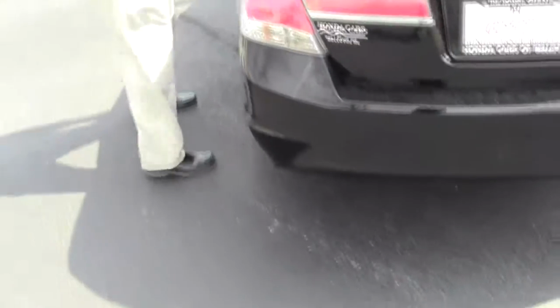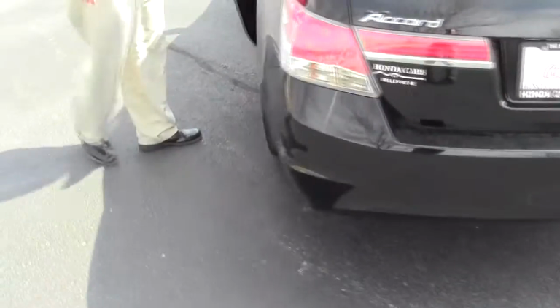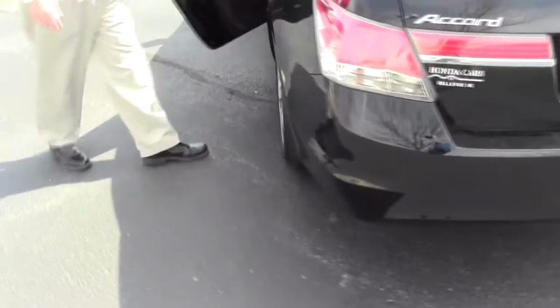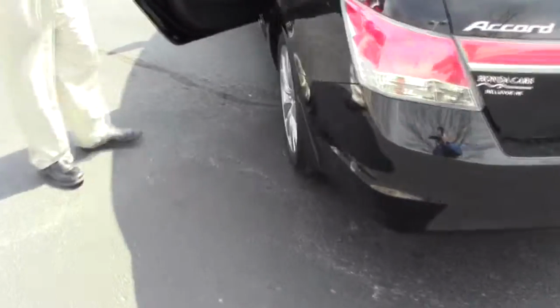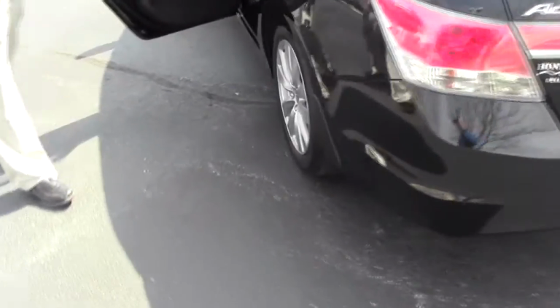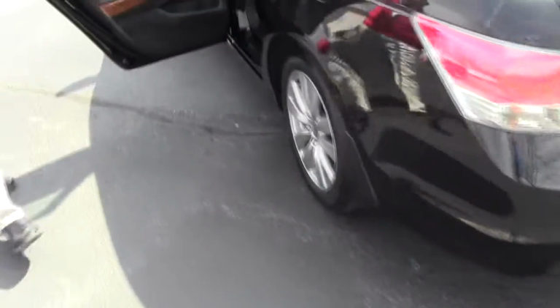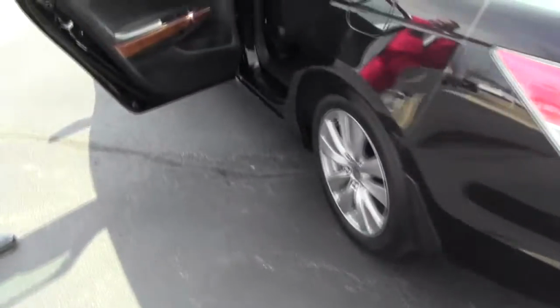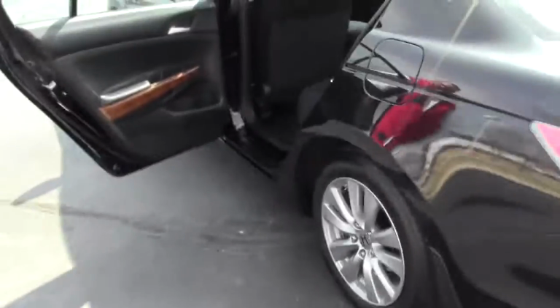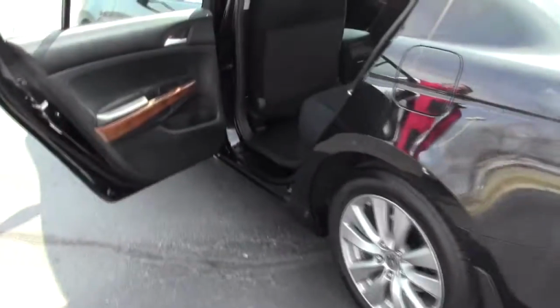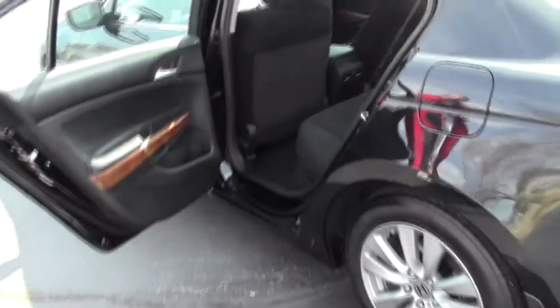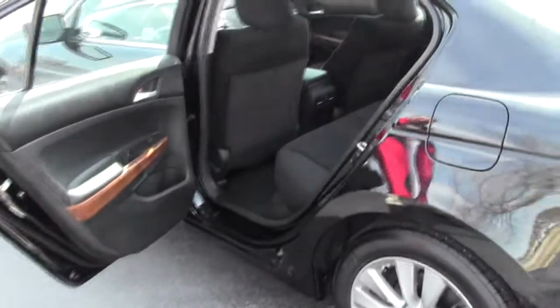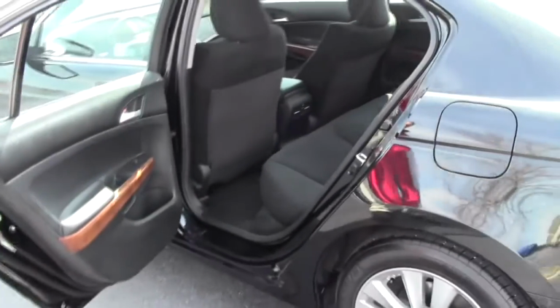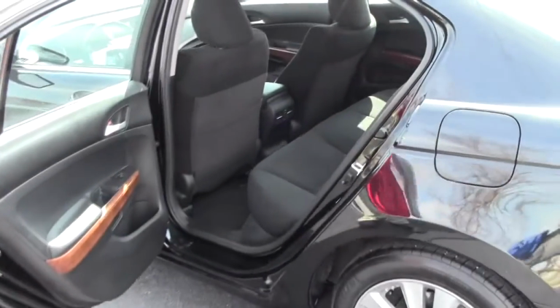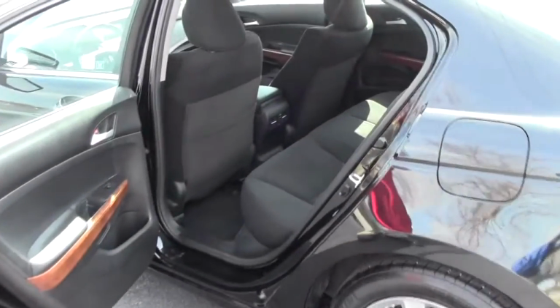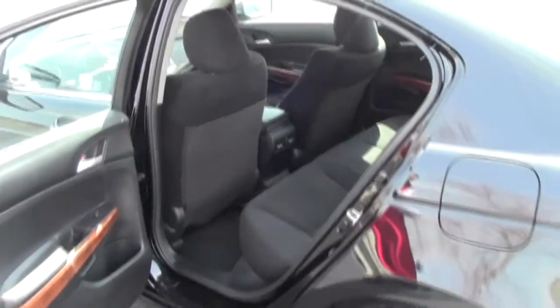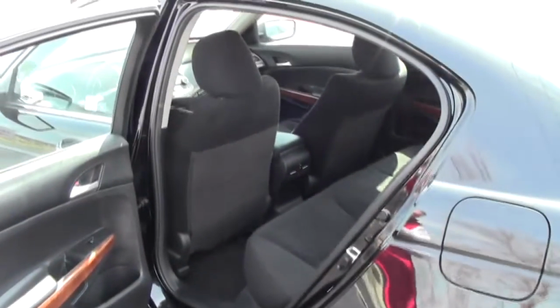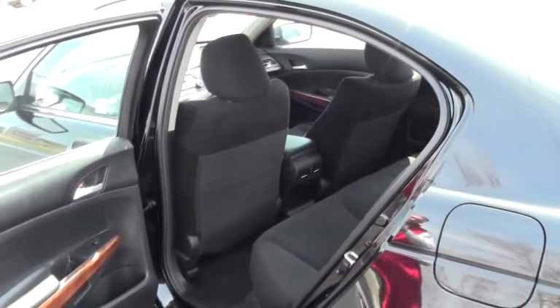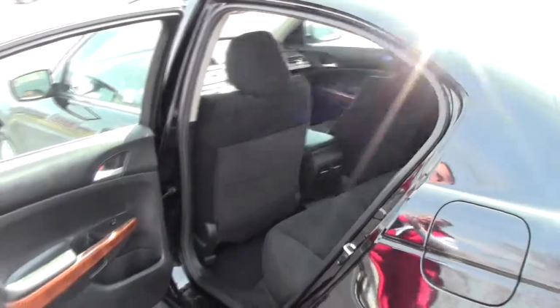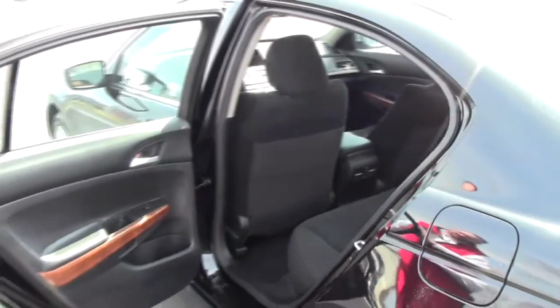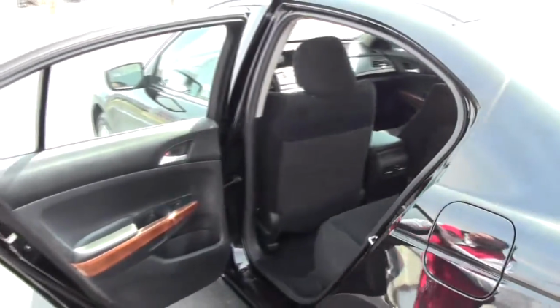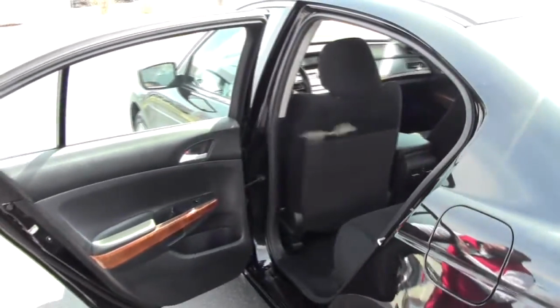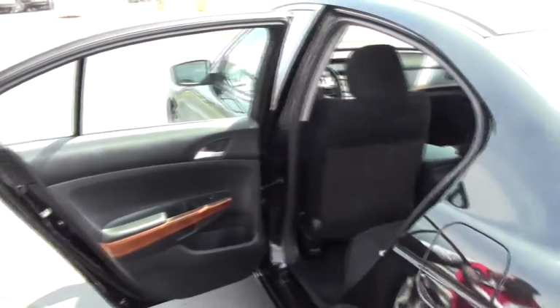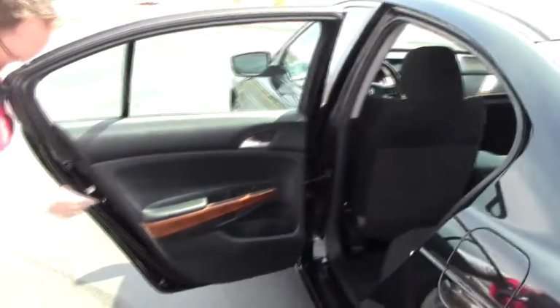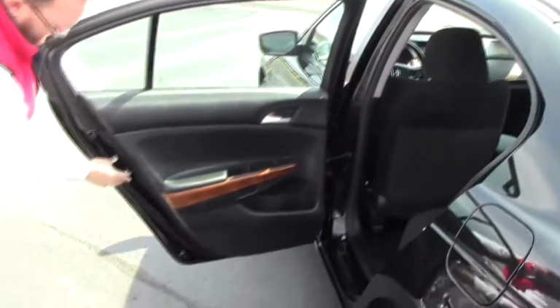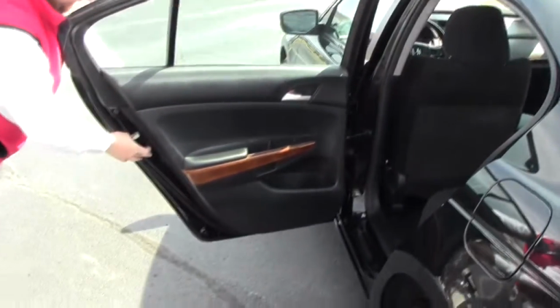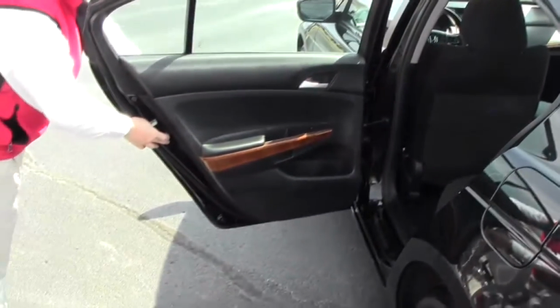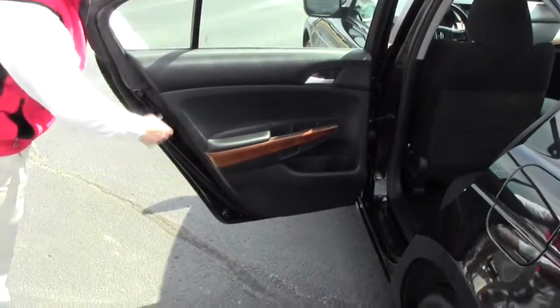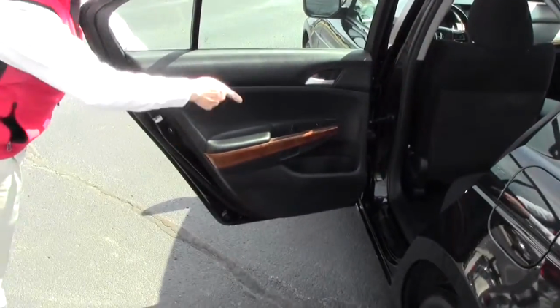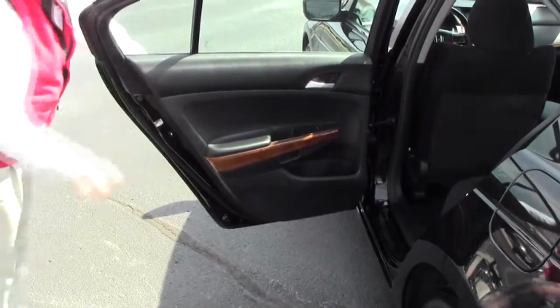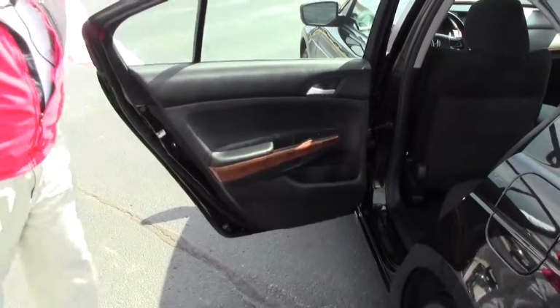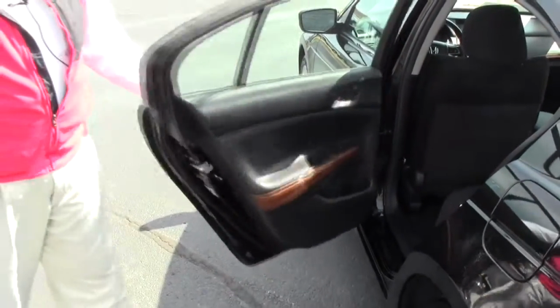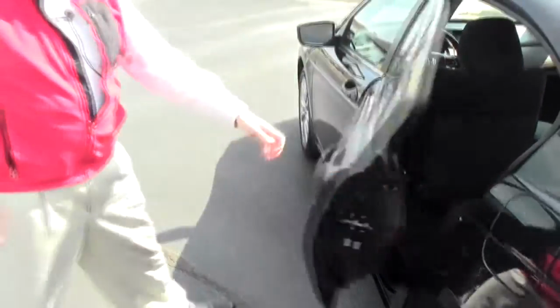The Accord is a 5-passenger vehicle with lots of leg room space in the back. Center armrest with cupholders. Latch system for child safety seats. Child security door locks. Cupholders and storage in the doors.